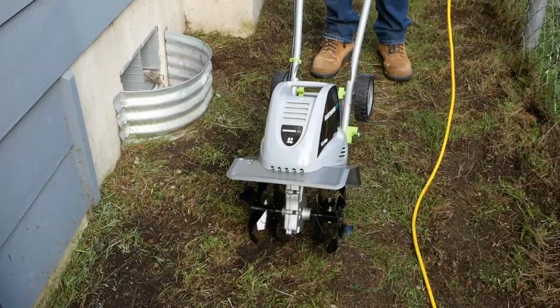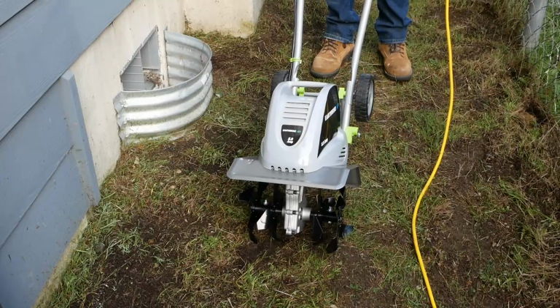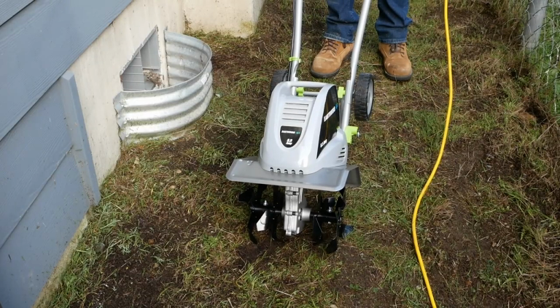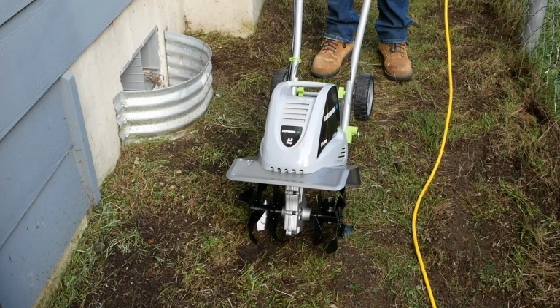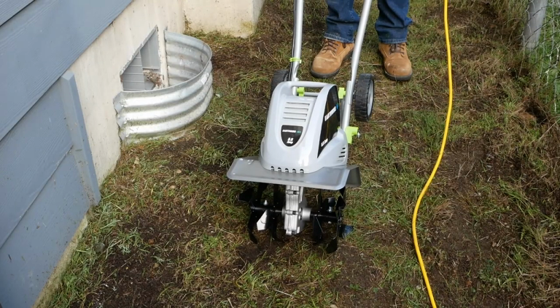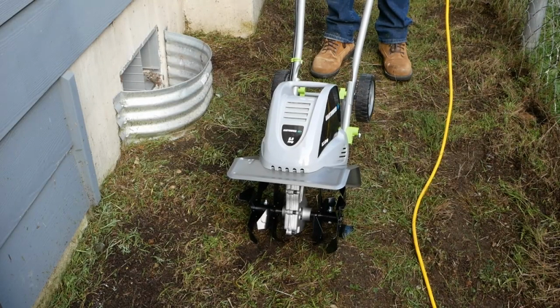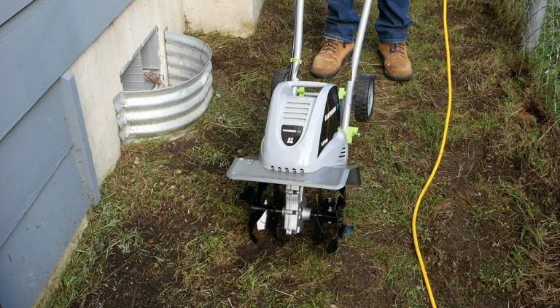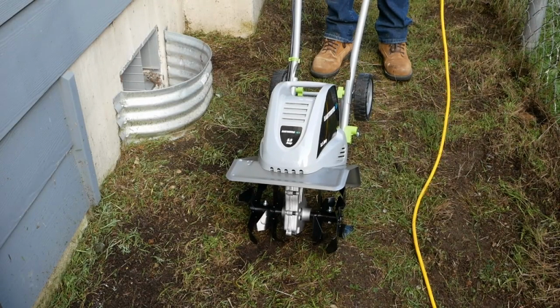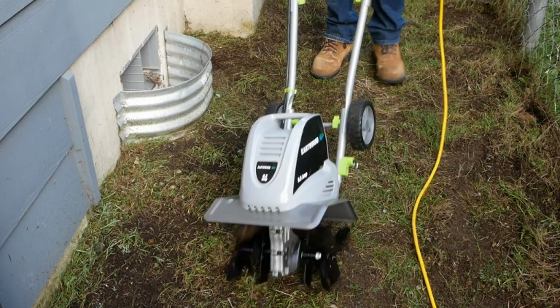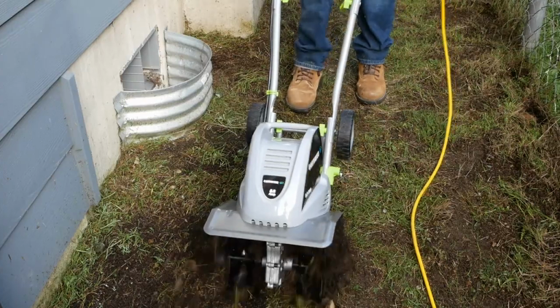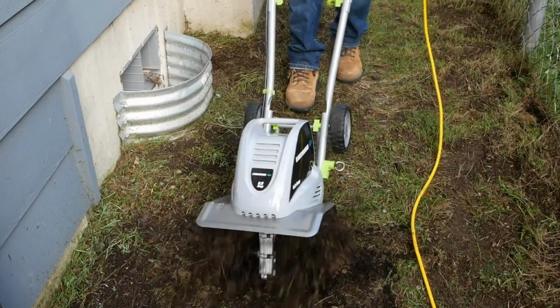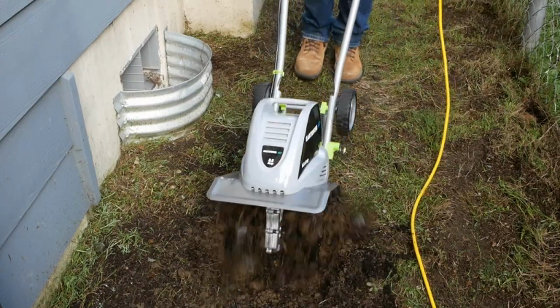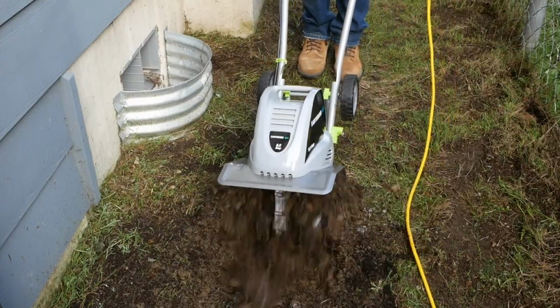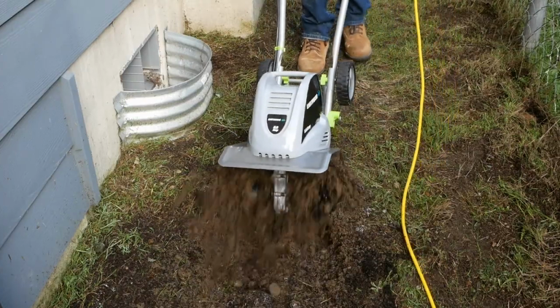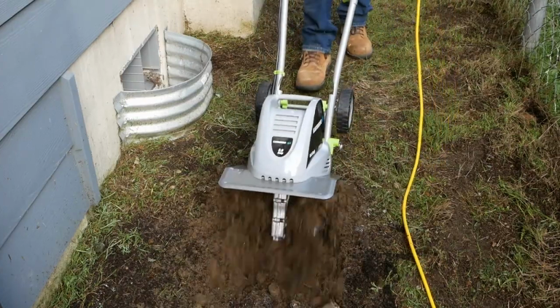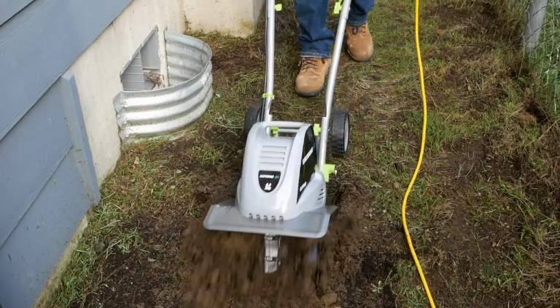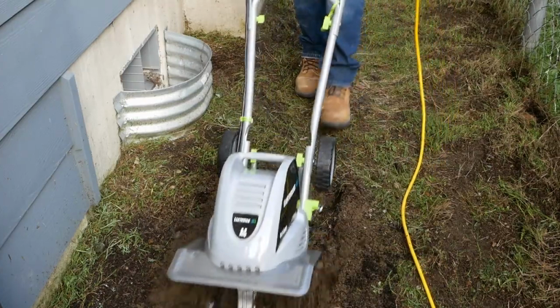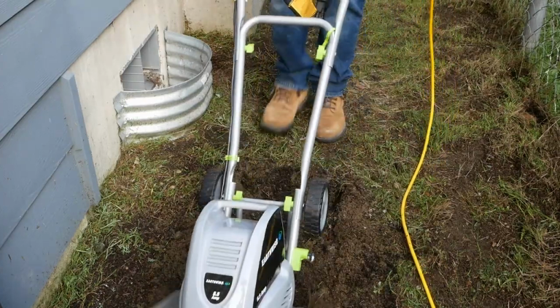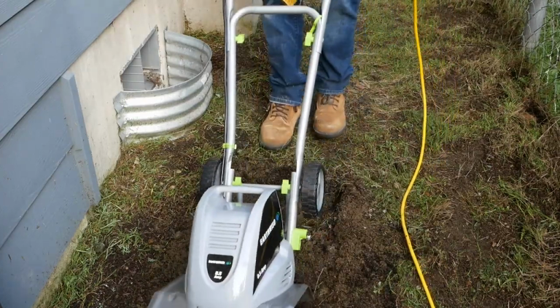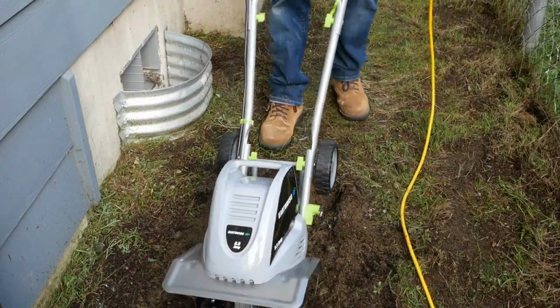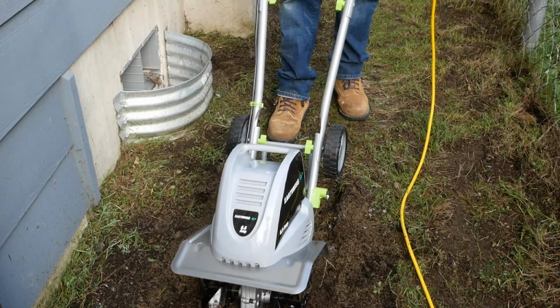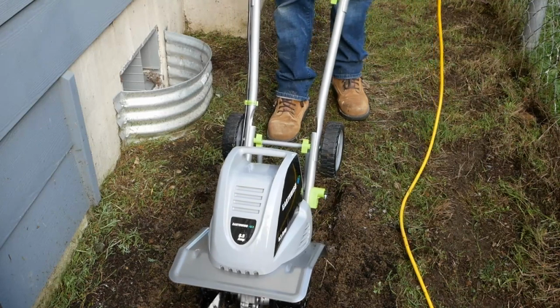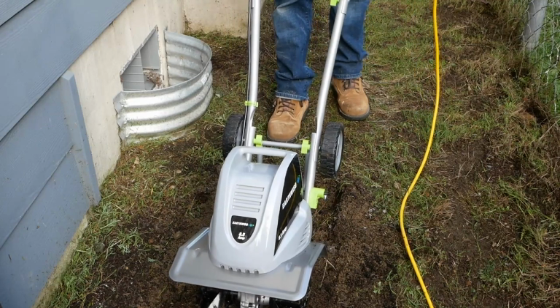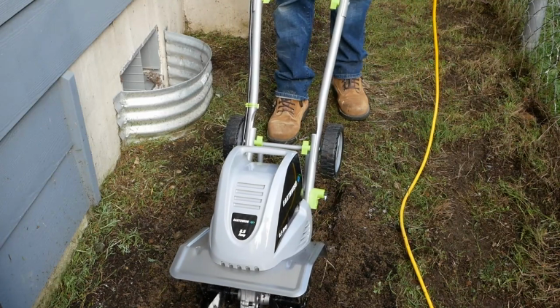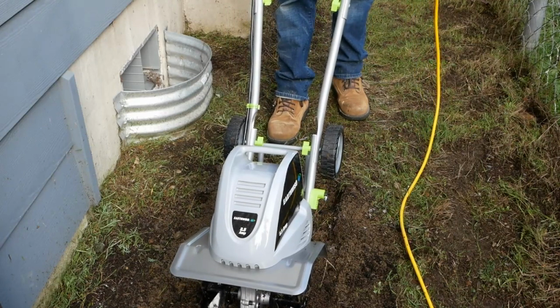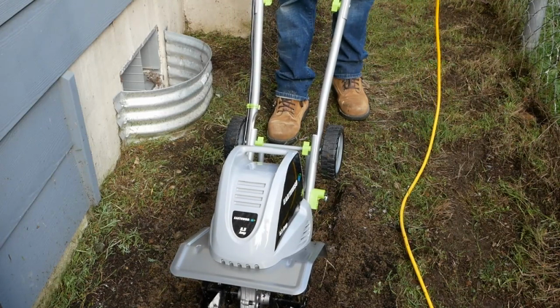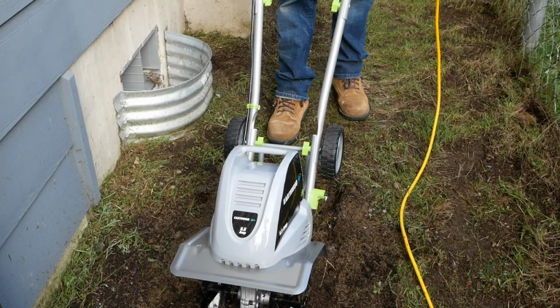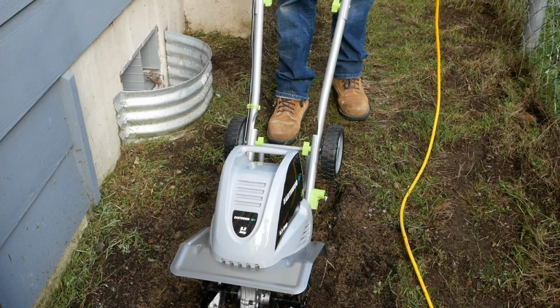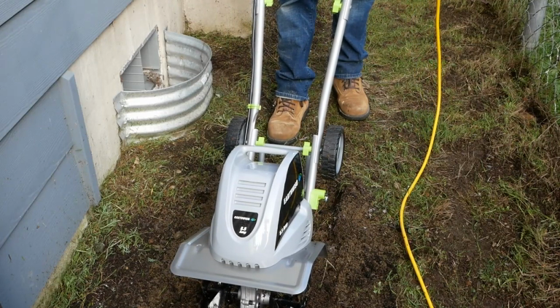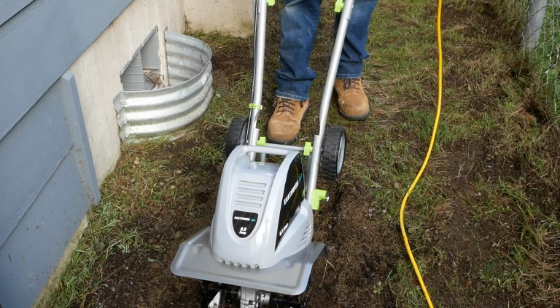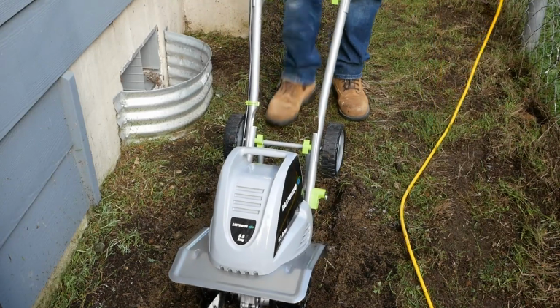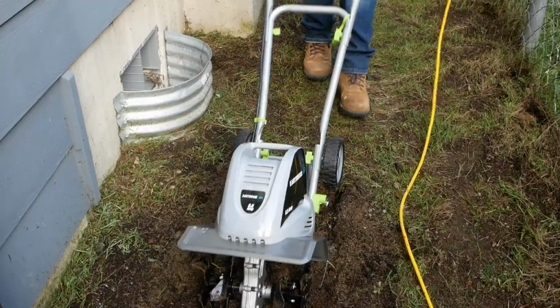Here we are trying it out for the first time. Right out of the gate I can tell this thing will be a workout to use. It dug right into the ground and tends to pull itself forward — quite forcefully really.